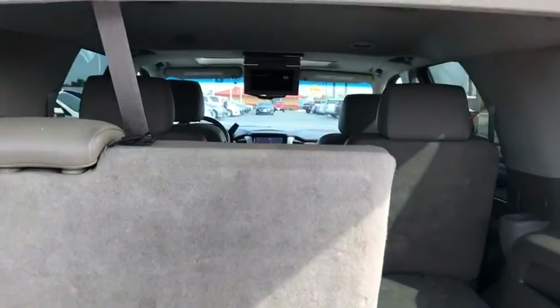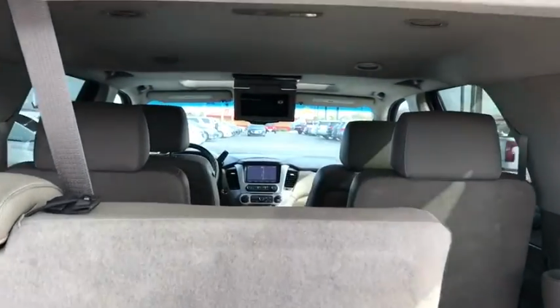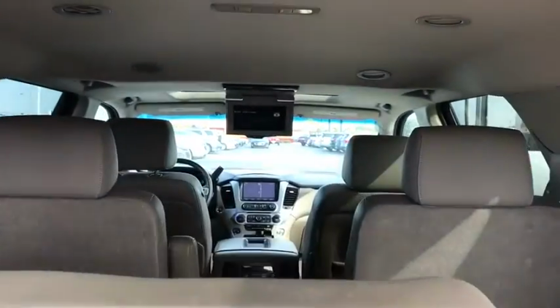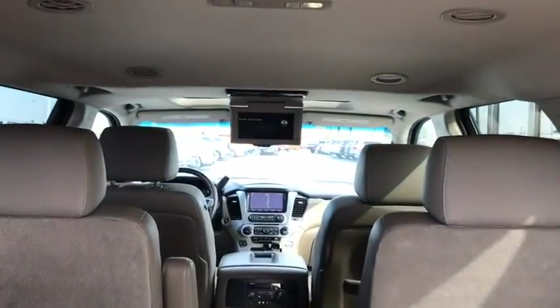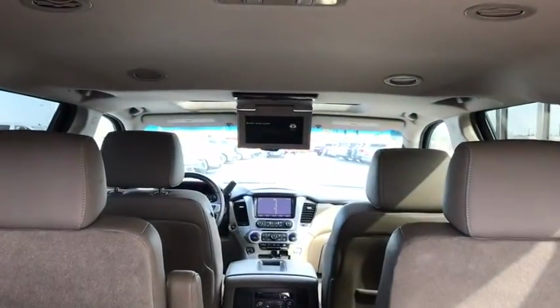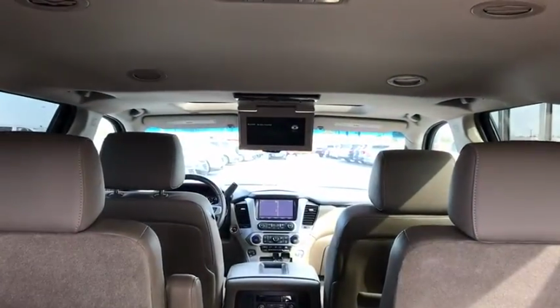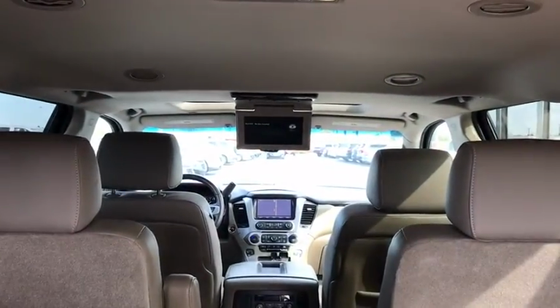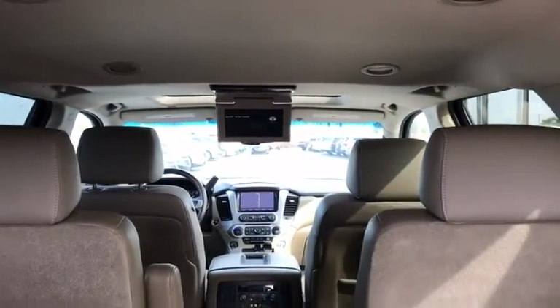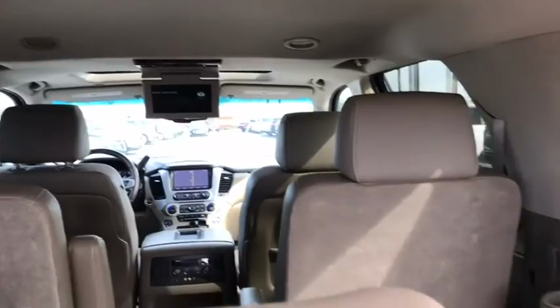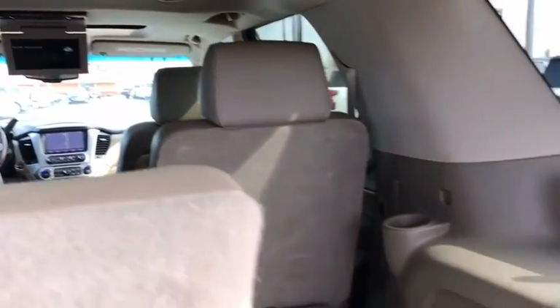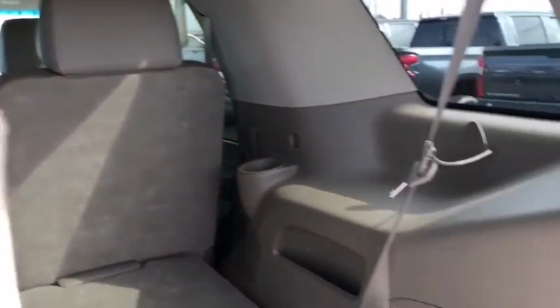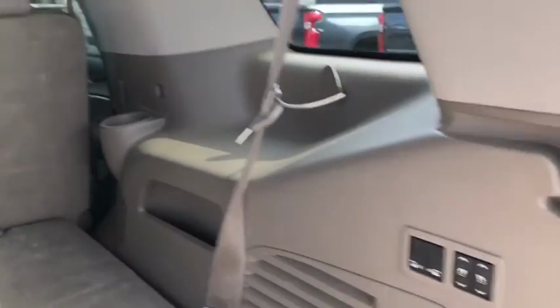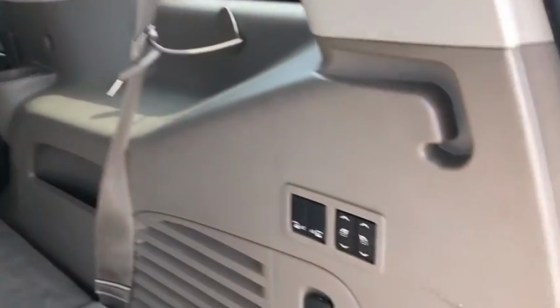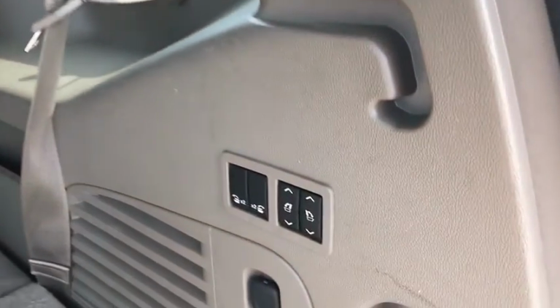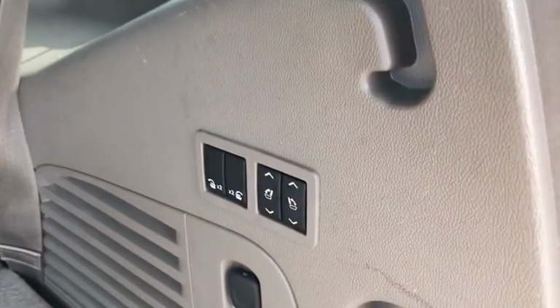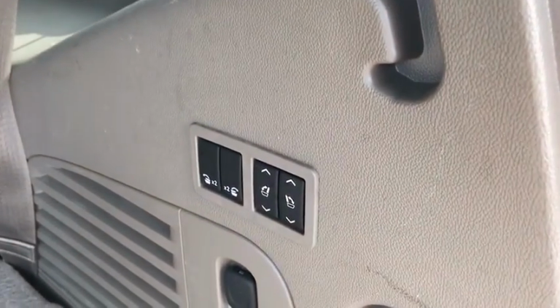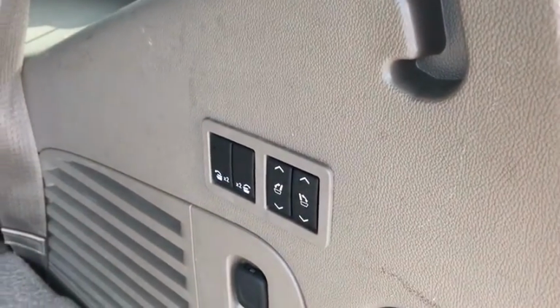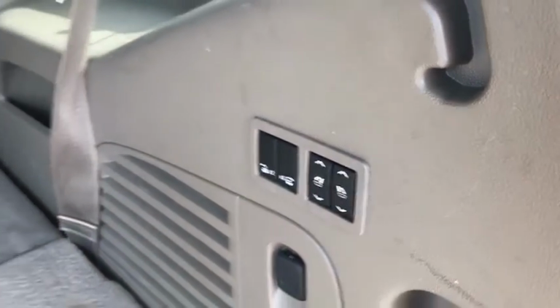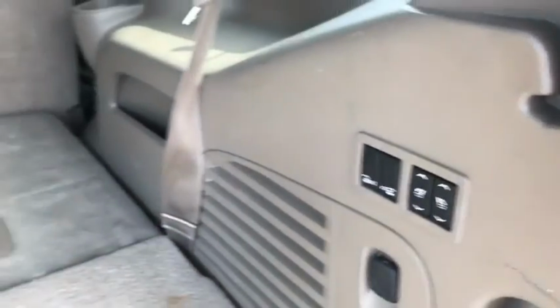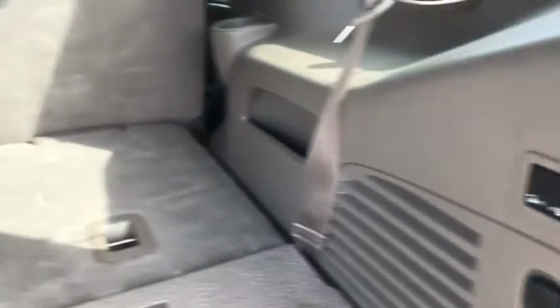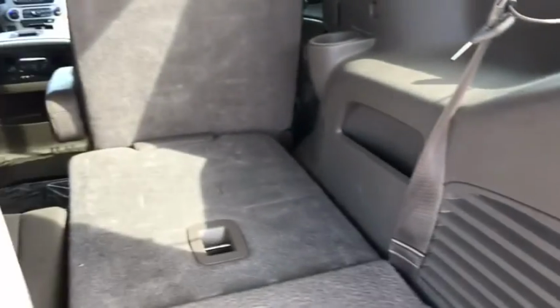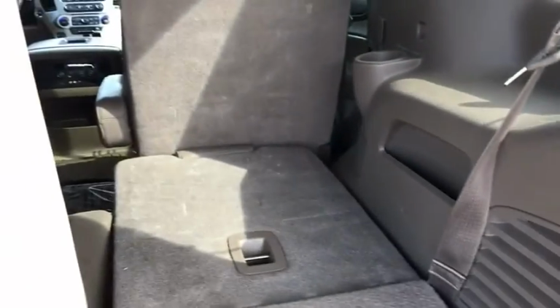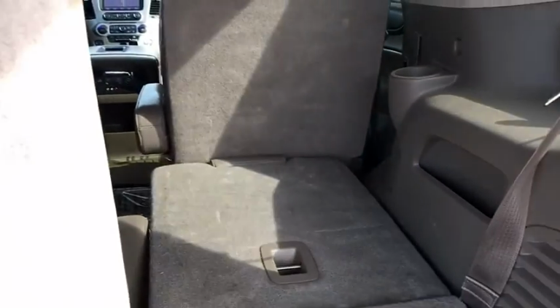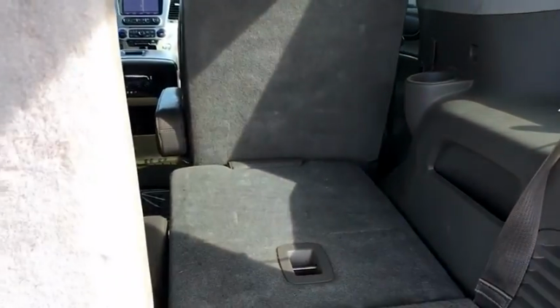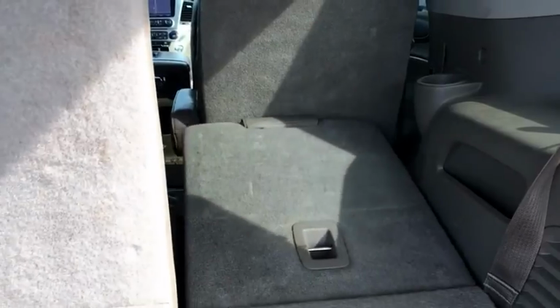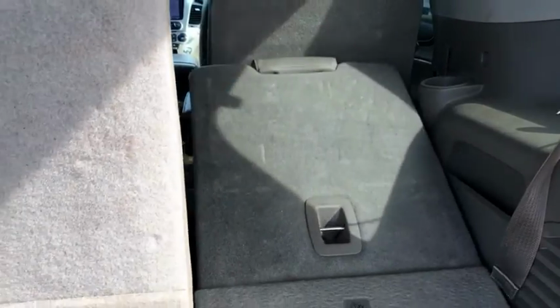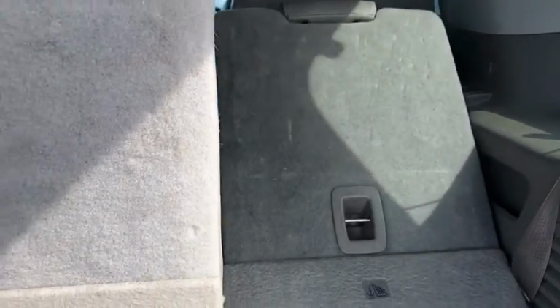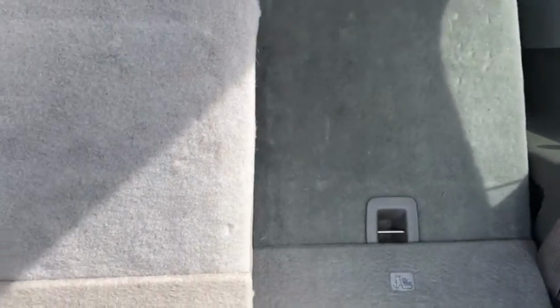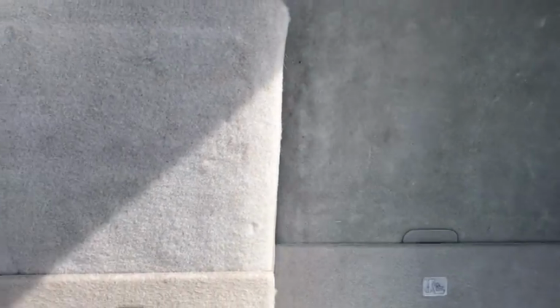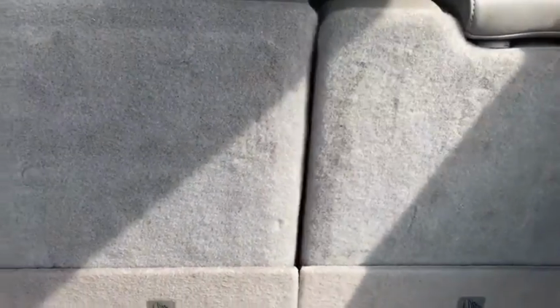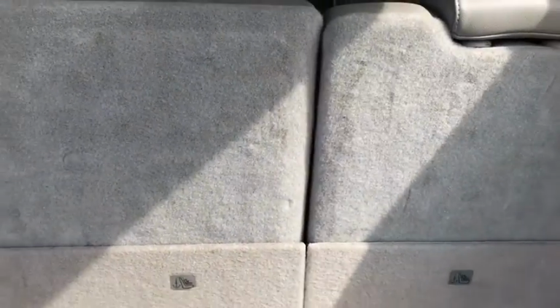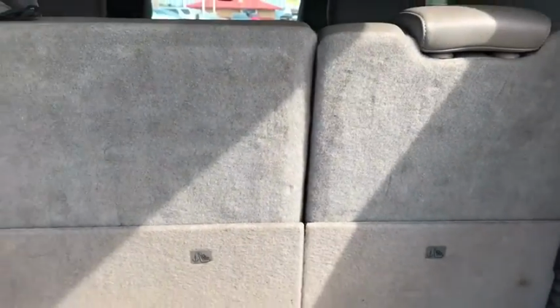Universal garage door opener, compass, electronic stability control, rear window defroster, power windows, security system, trip computer, heated front seat, CD player.